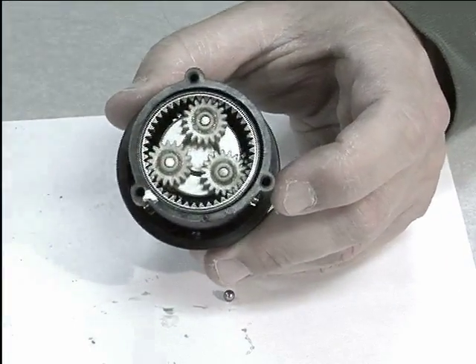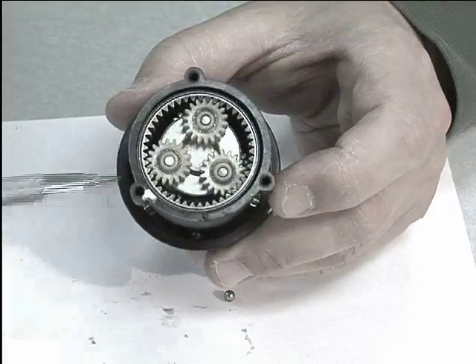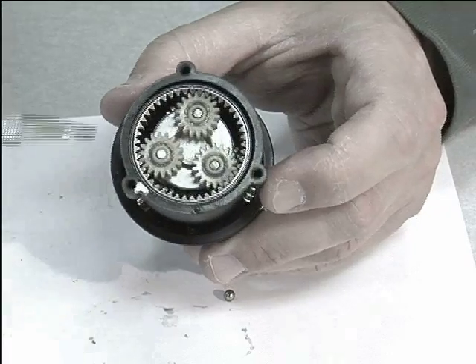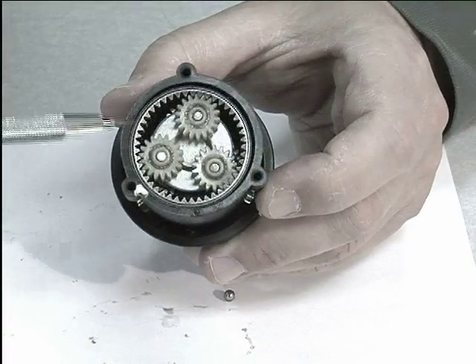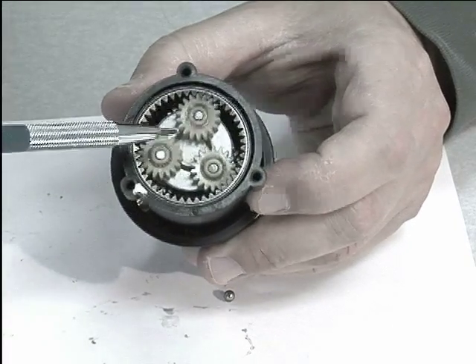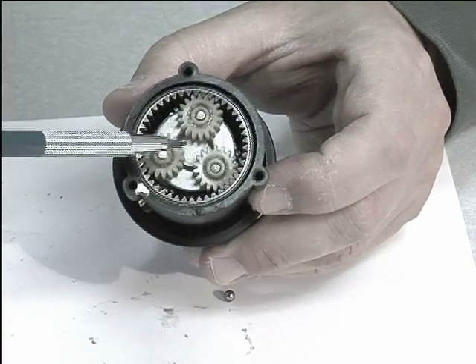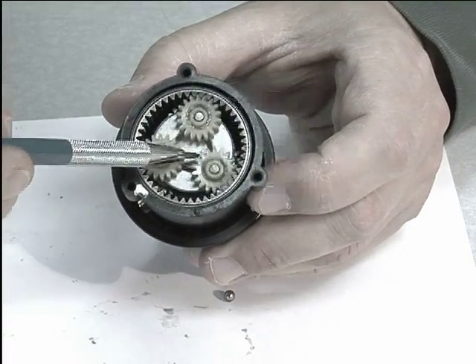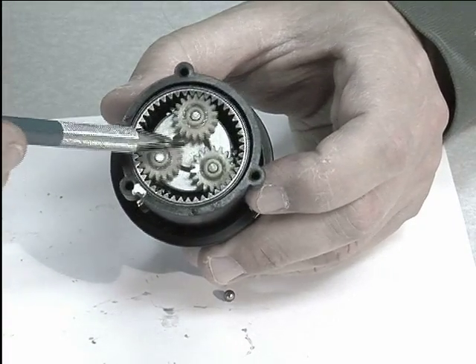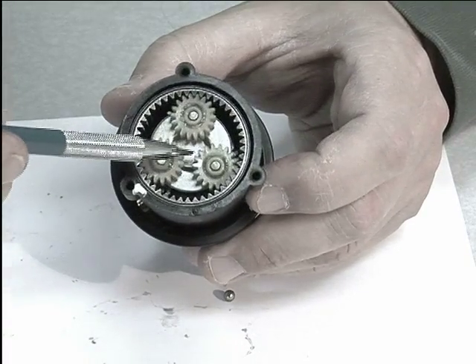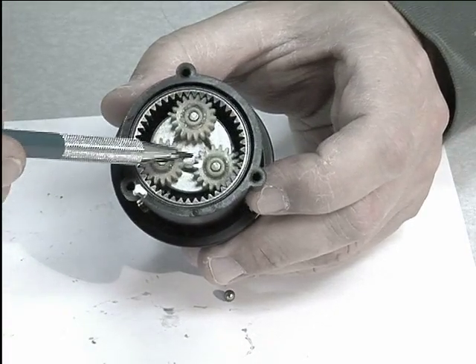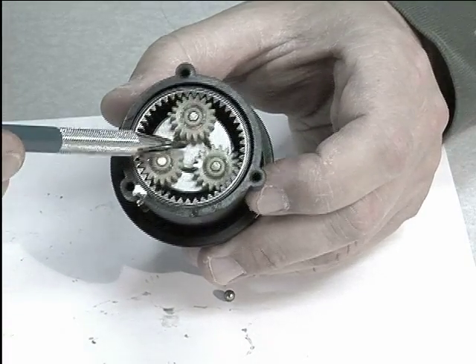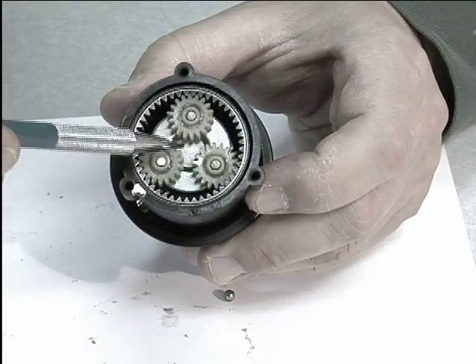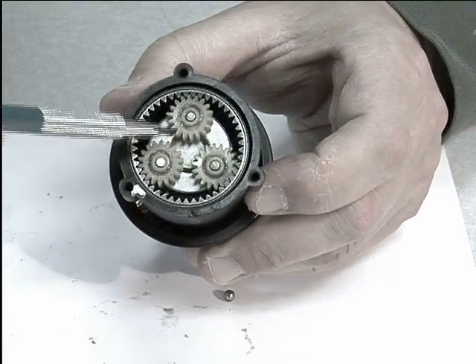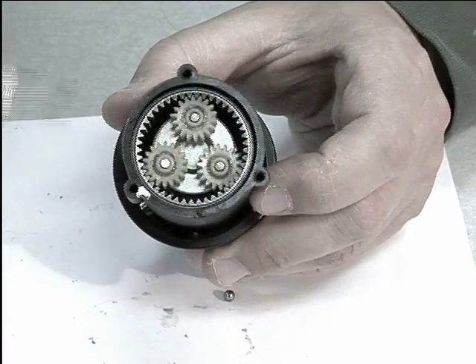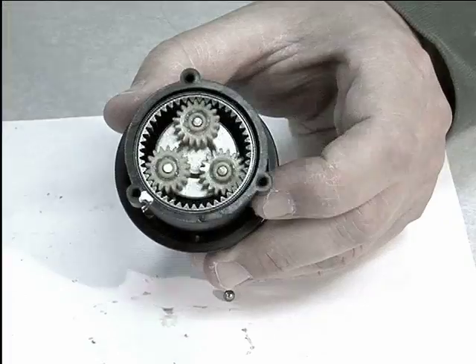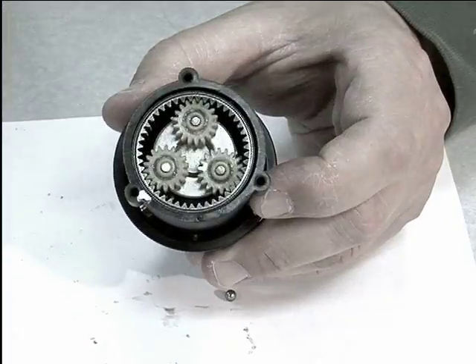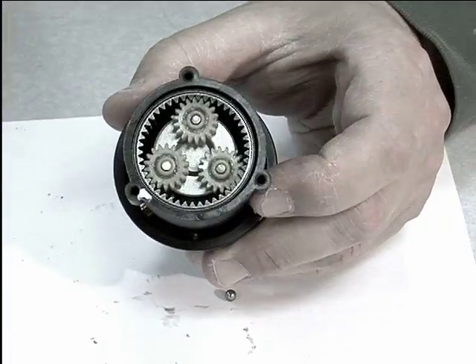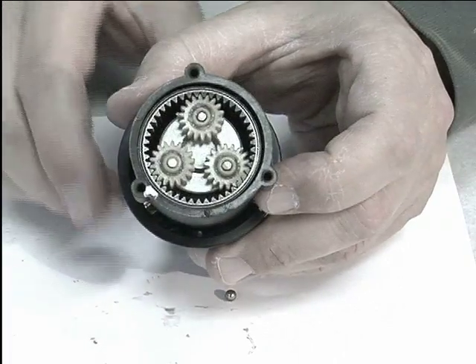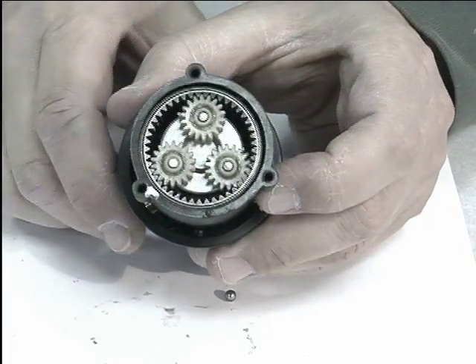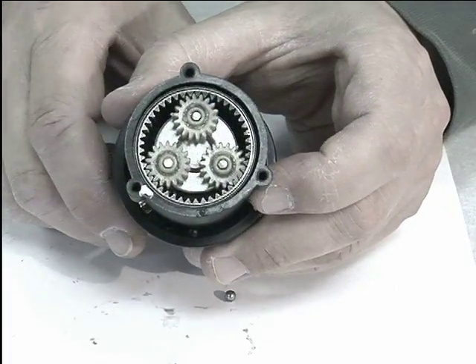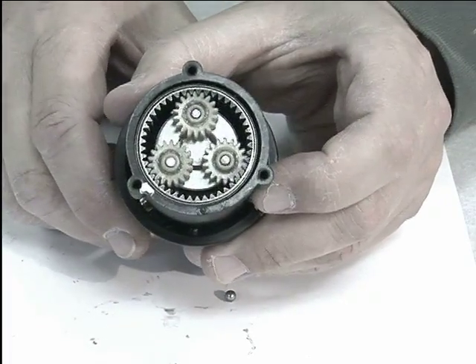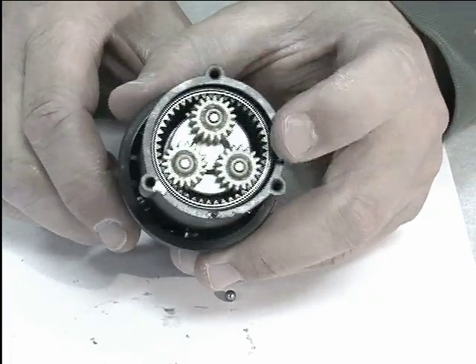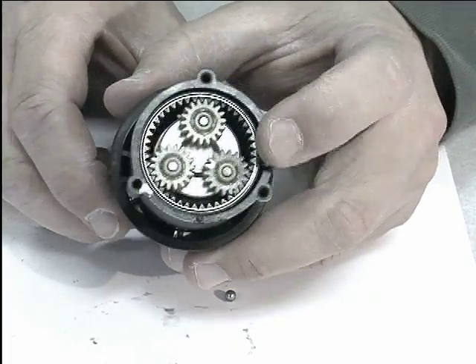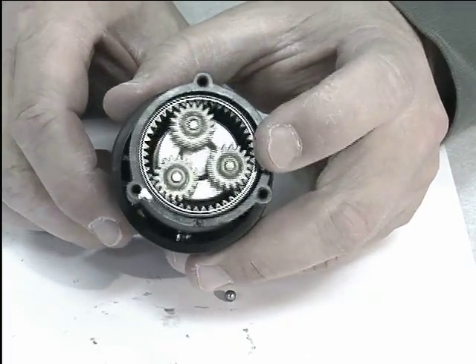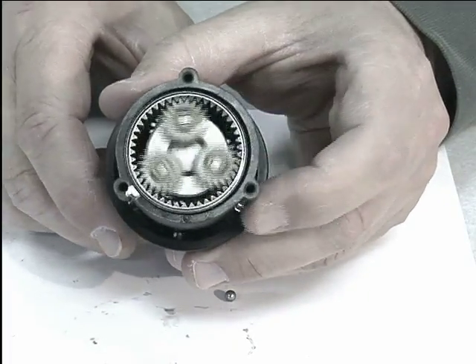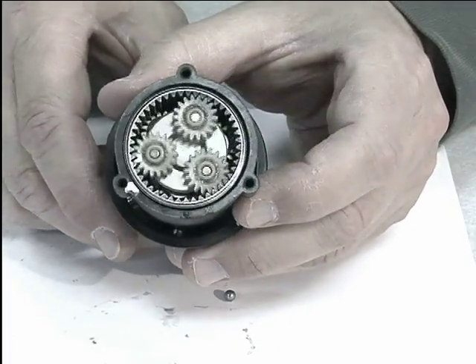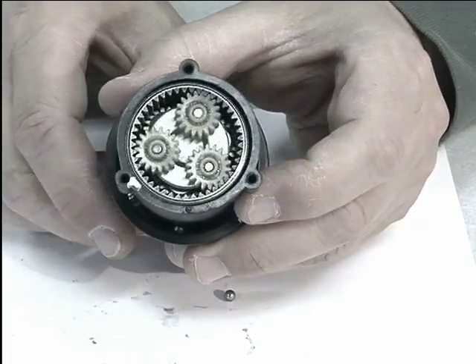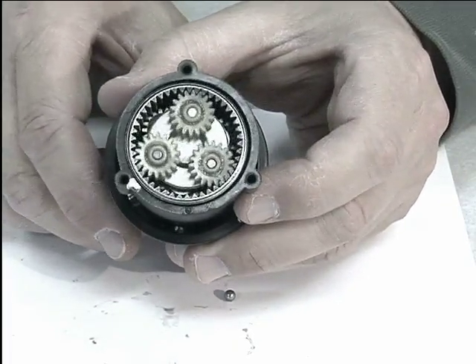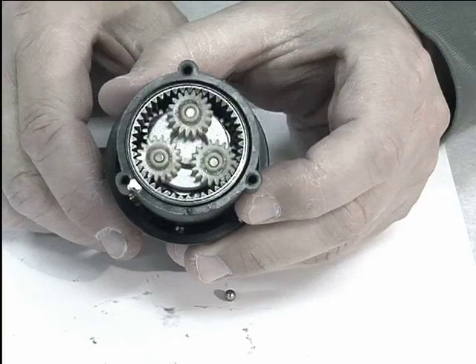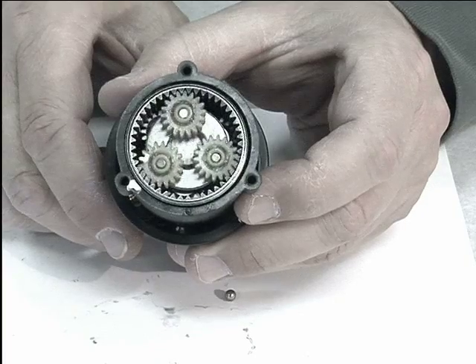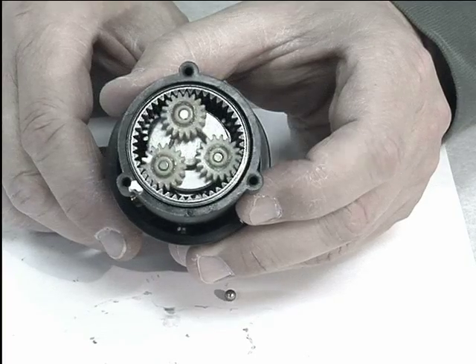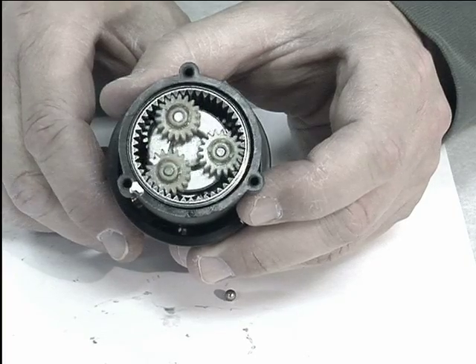In normal operation, we would have the electric motor with its sun gear sitting in here, spinning at about 1500 RPM, which would make the drill spin at about 250 RPM.